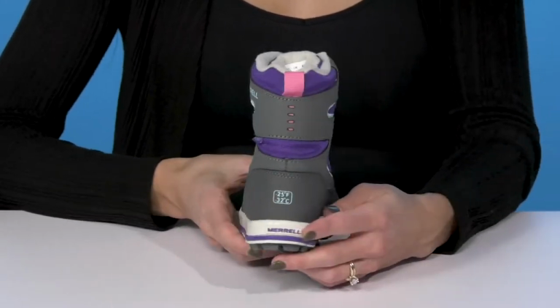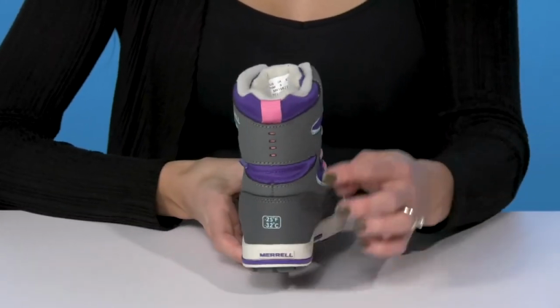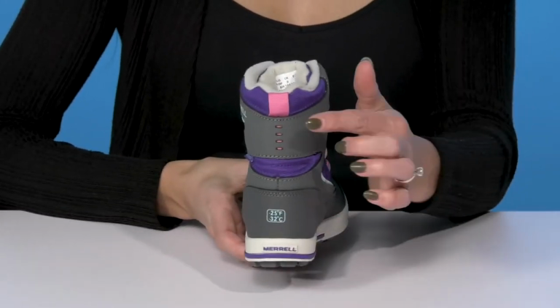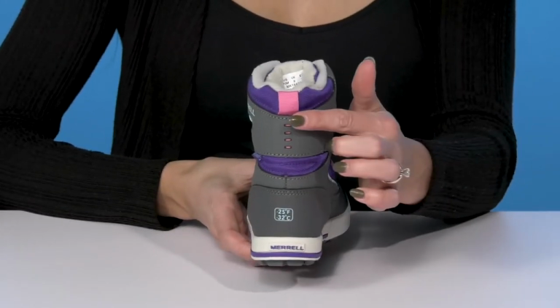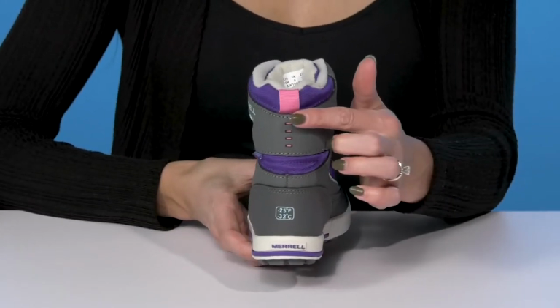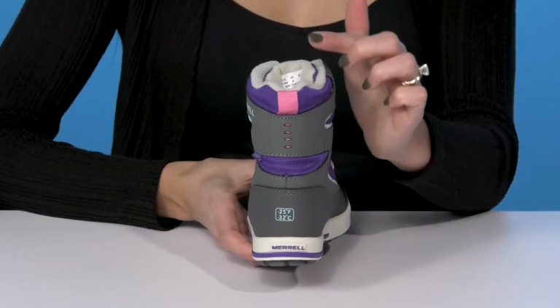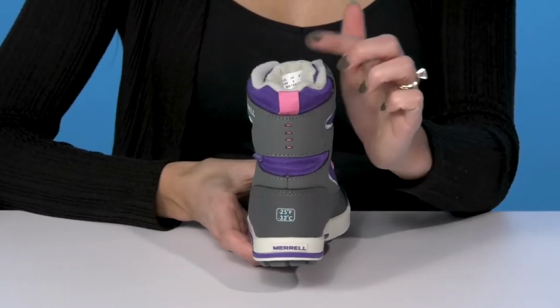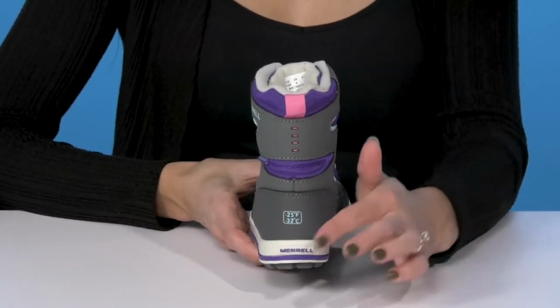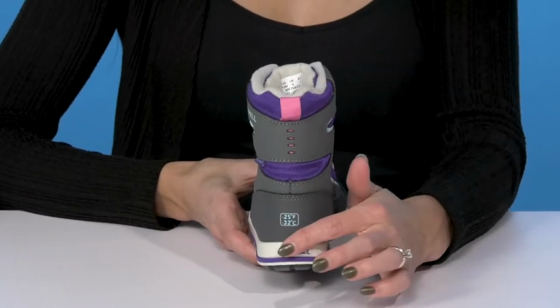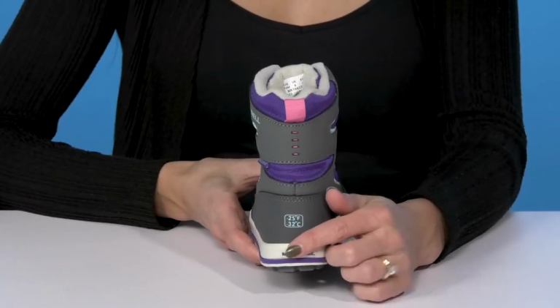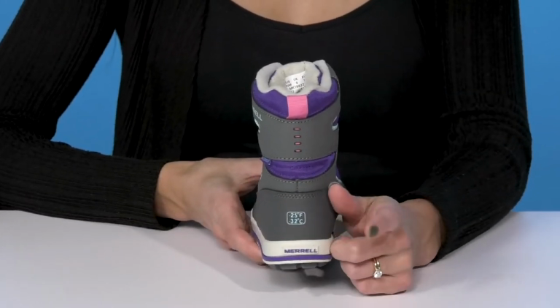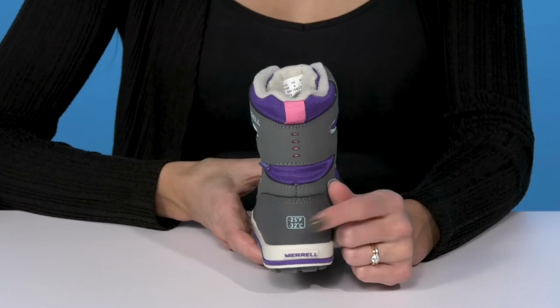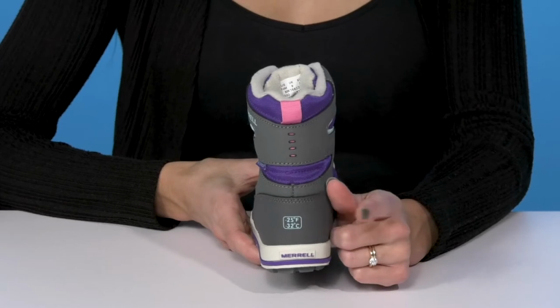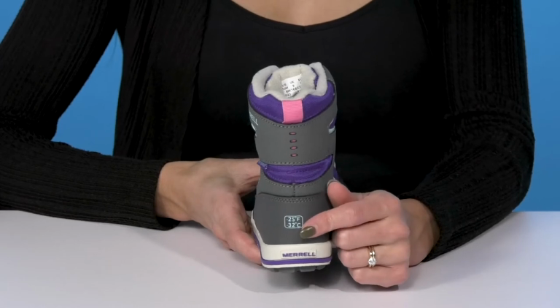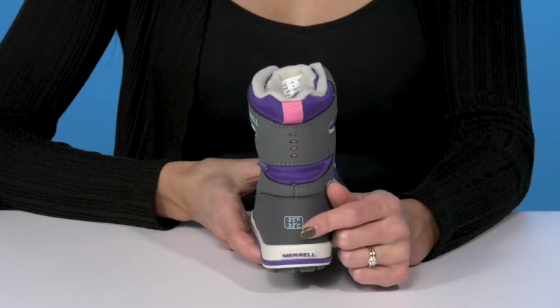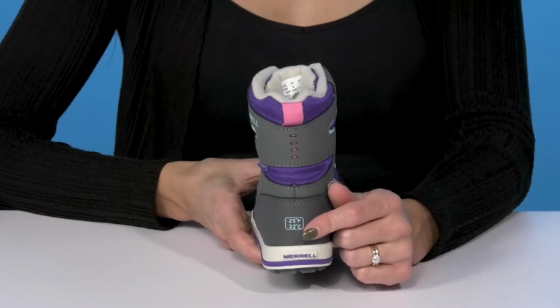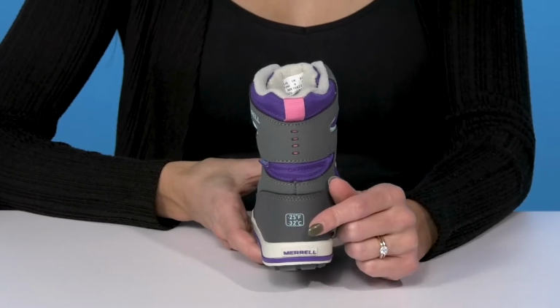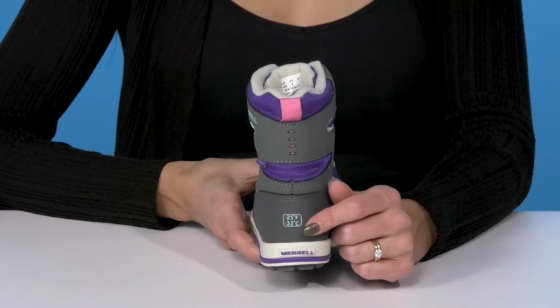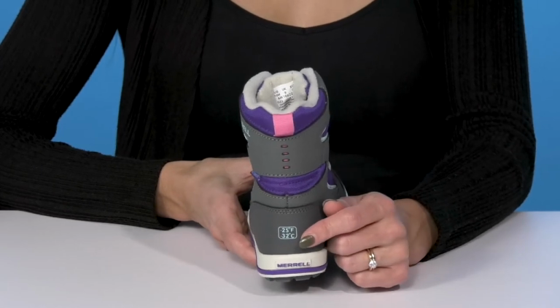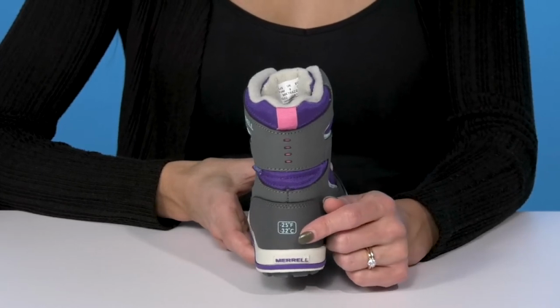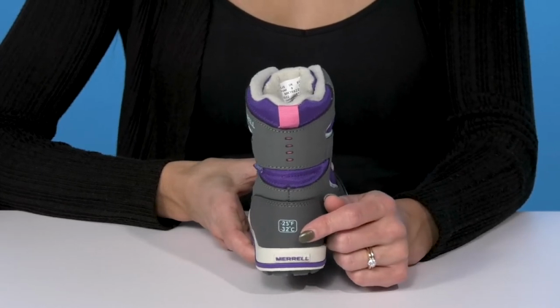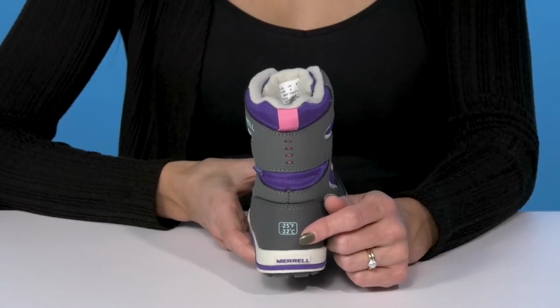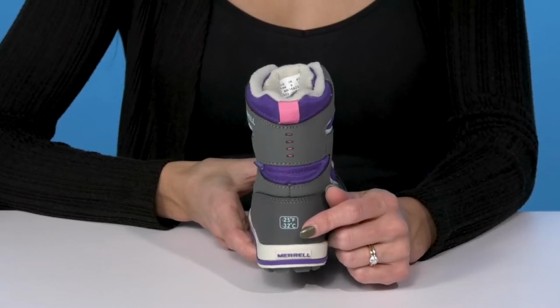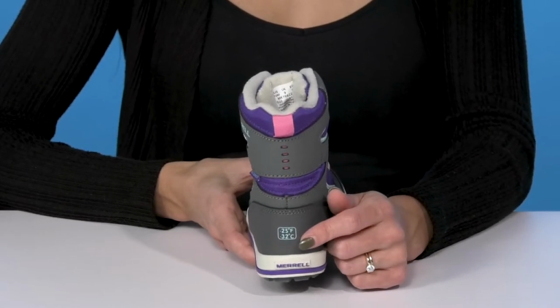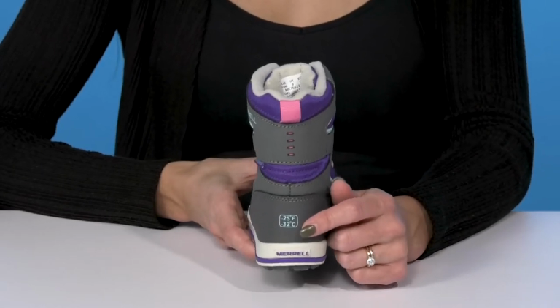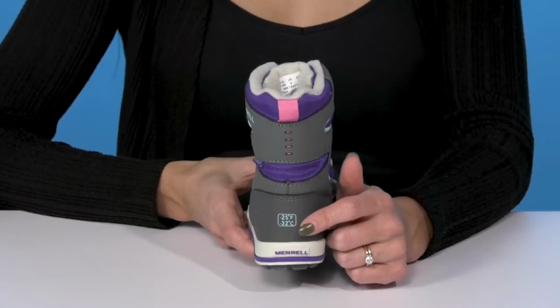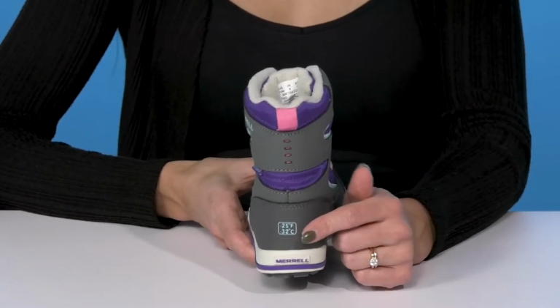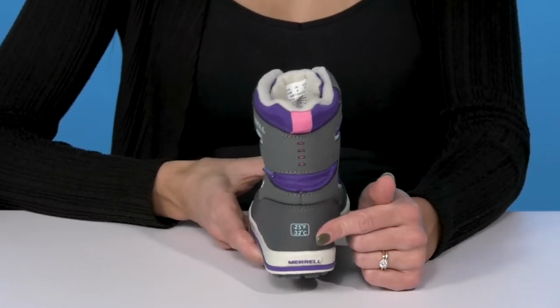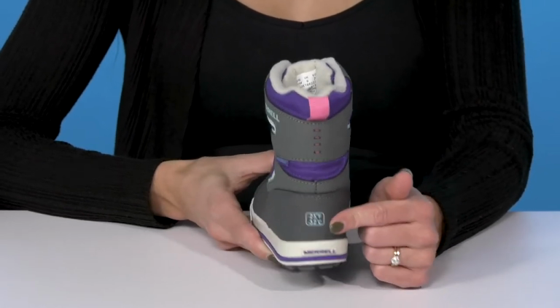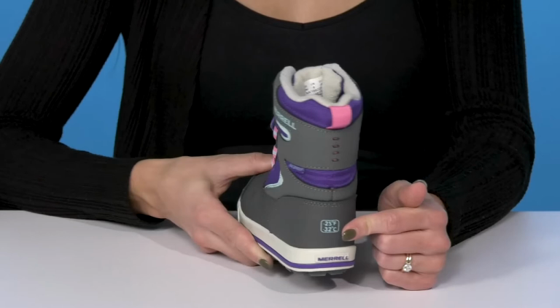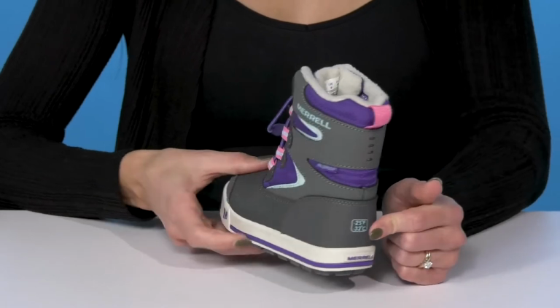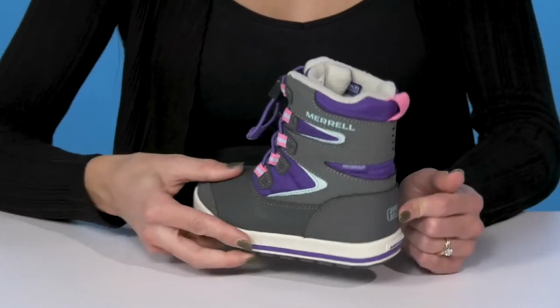They offer a pull tab to assist with easy entry, and they do keep your little one warm all the way down to negative 25 degrees Fahrenheit, which is super sweet.